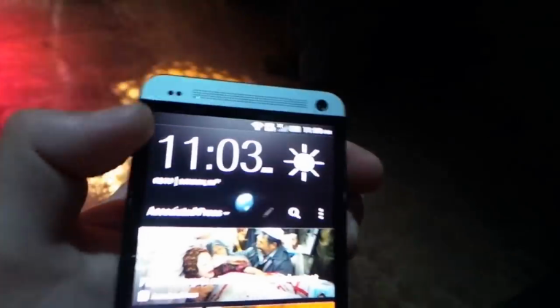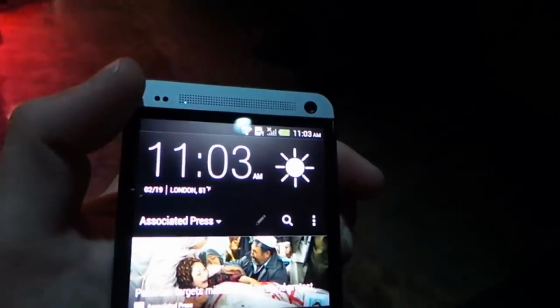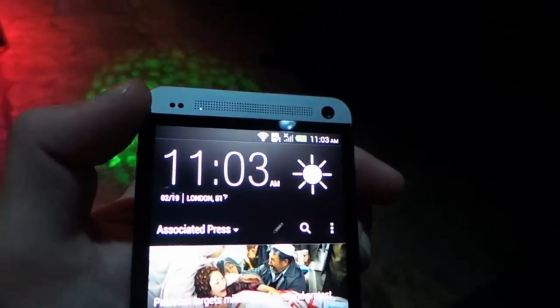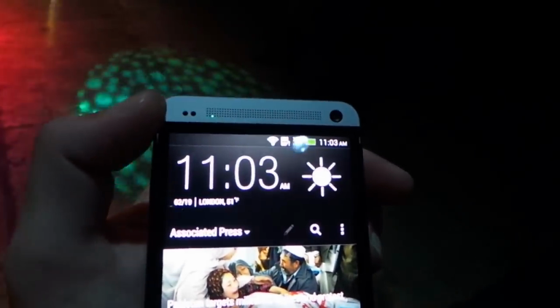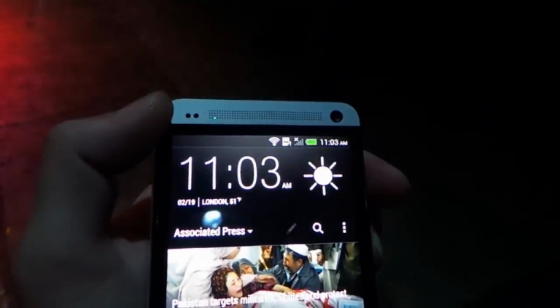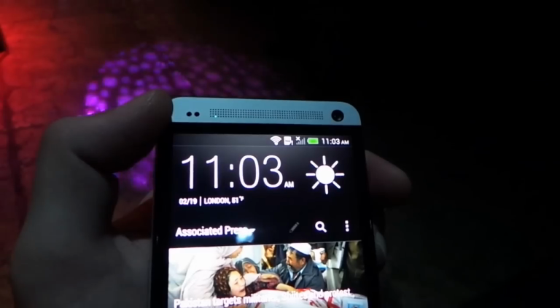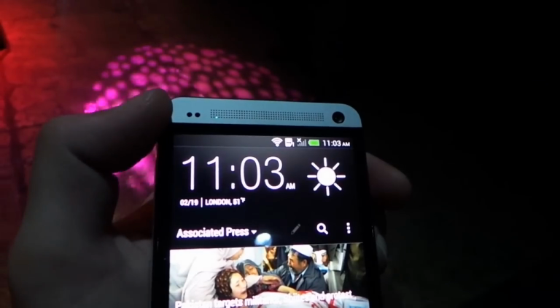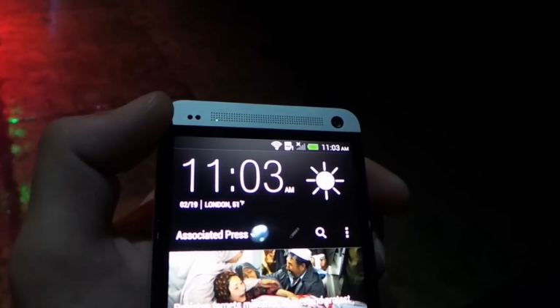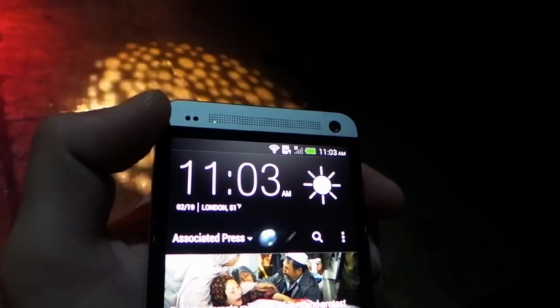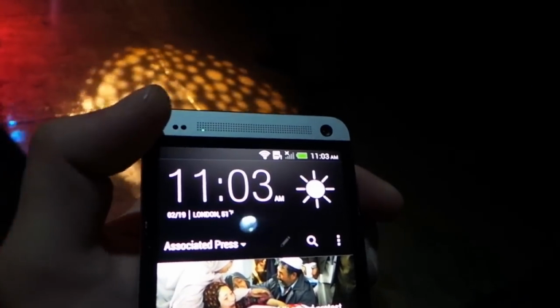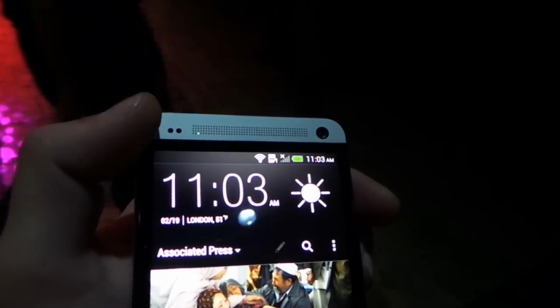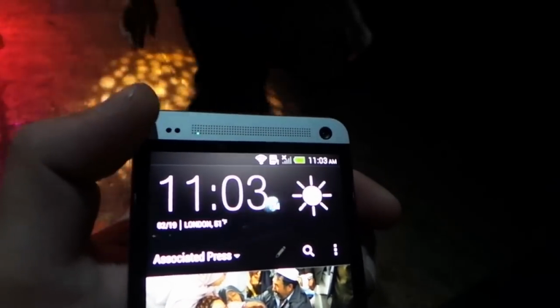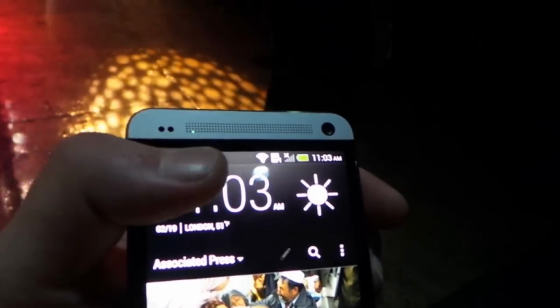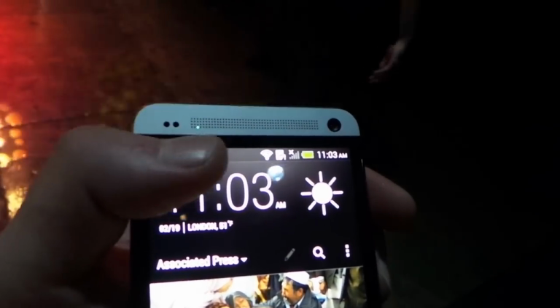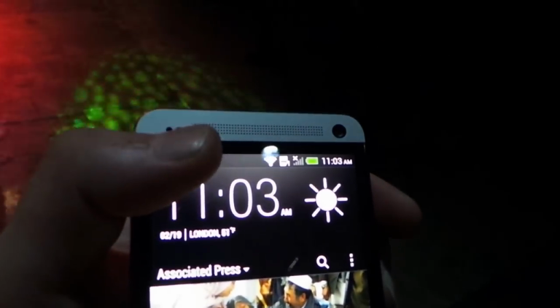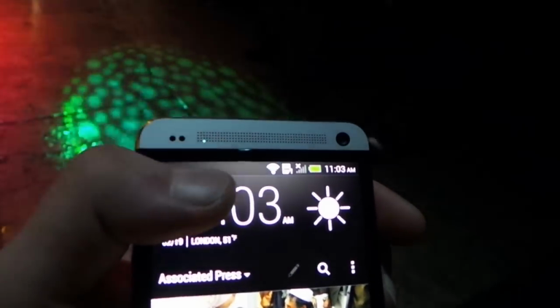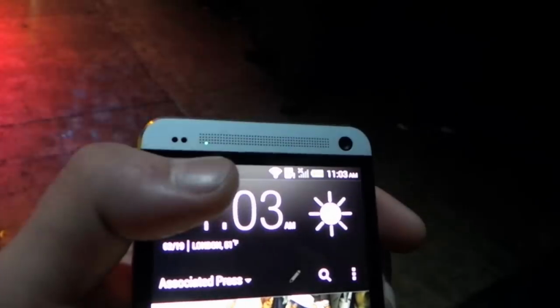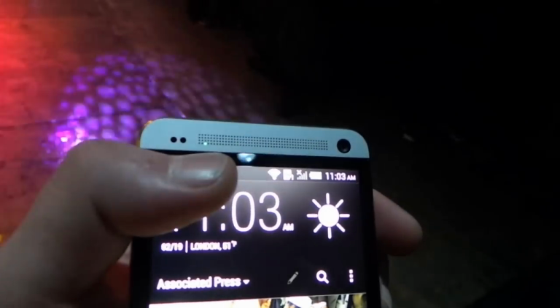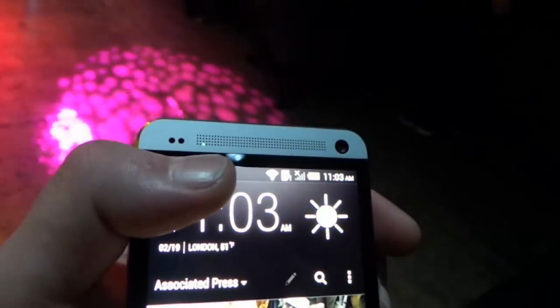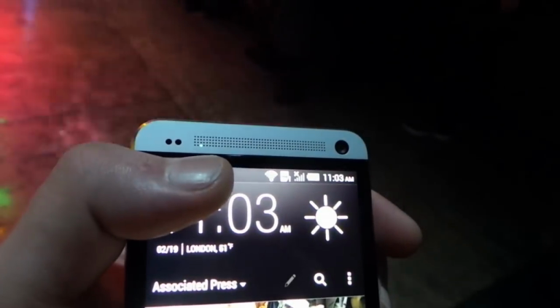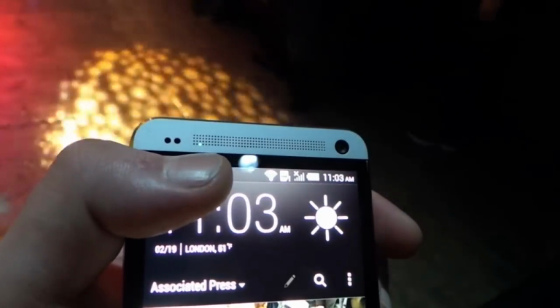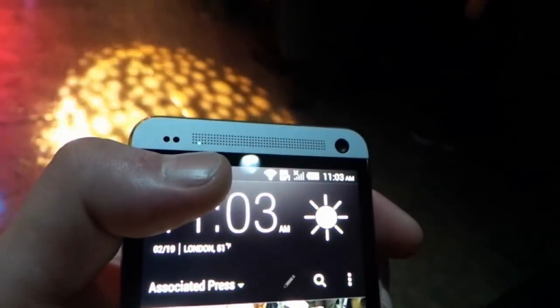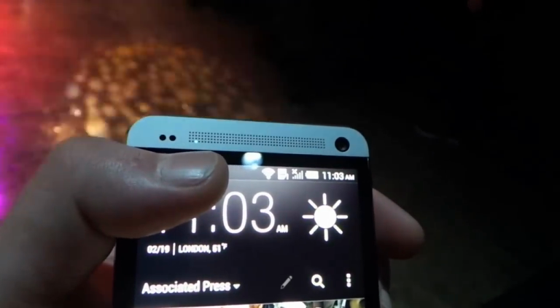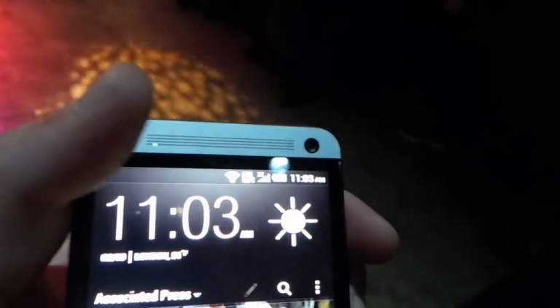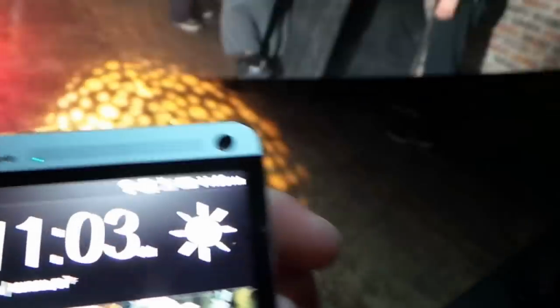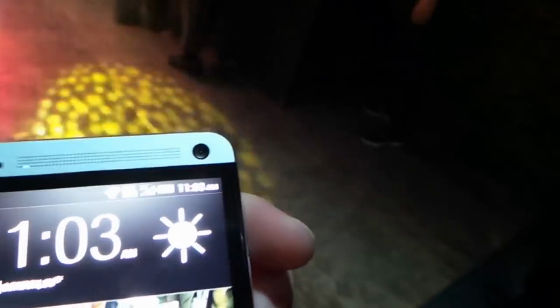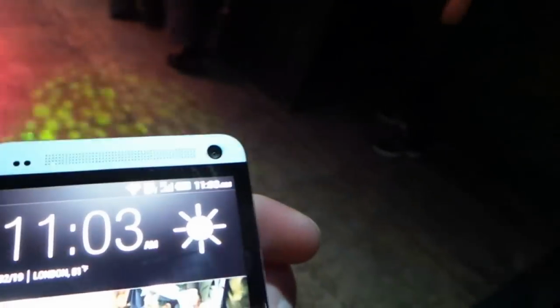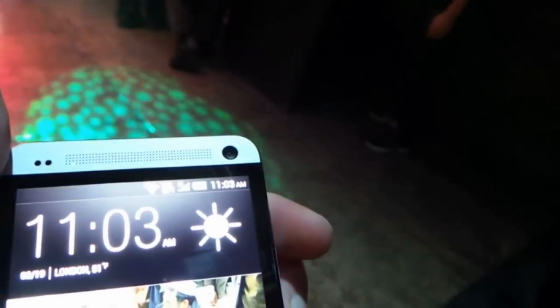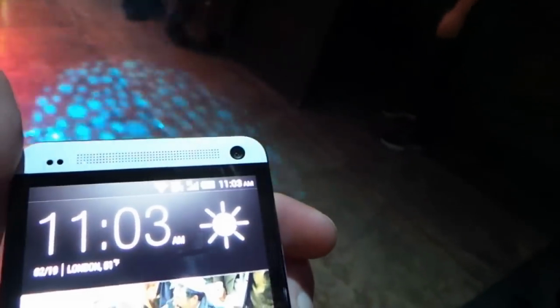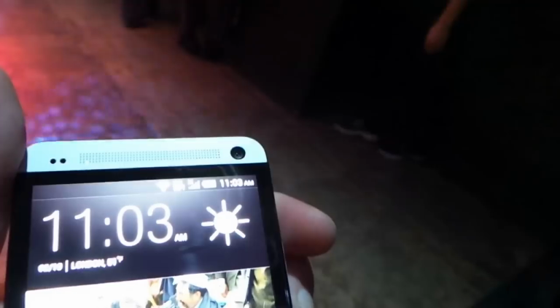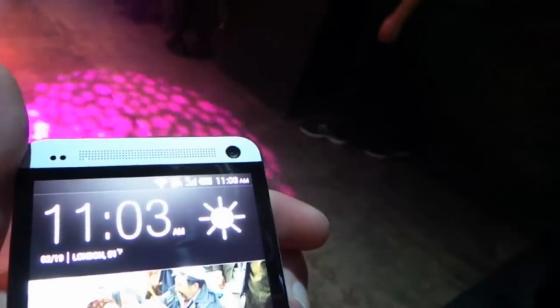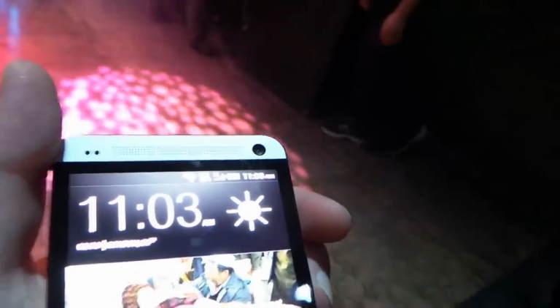Right up at the top here we have an ambient light and proximity sensor. You can actually see the LED notification right there as well as the two megapixel front-facing camera.